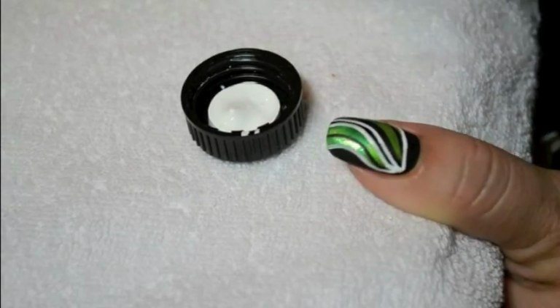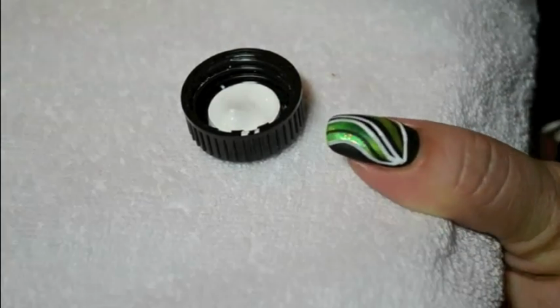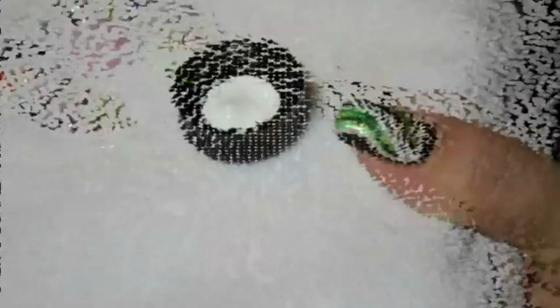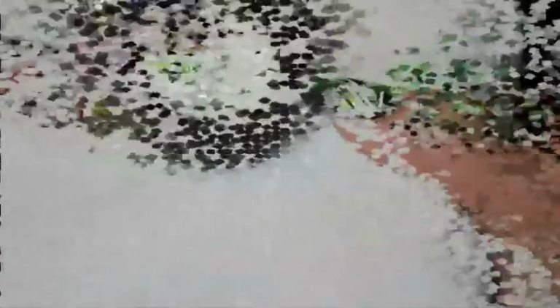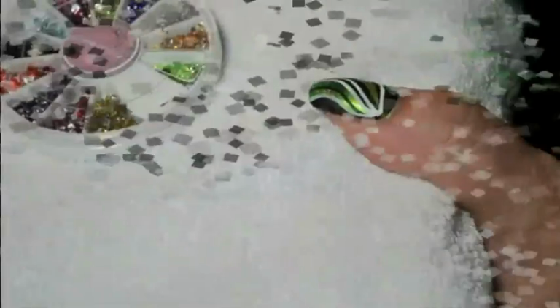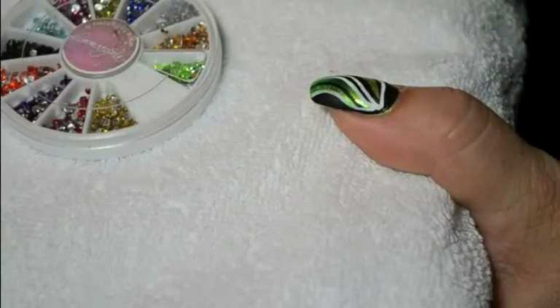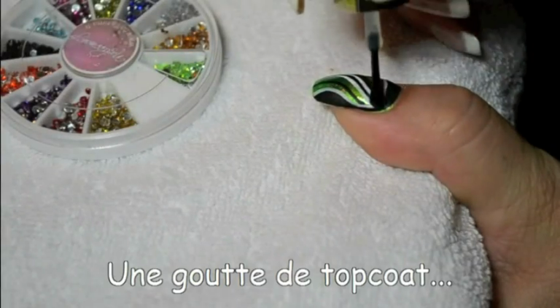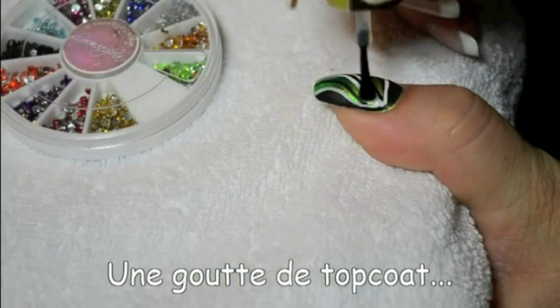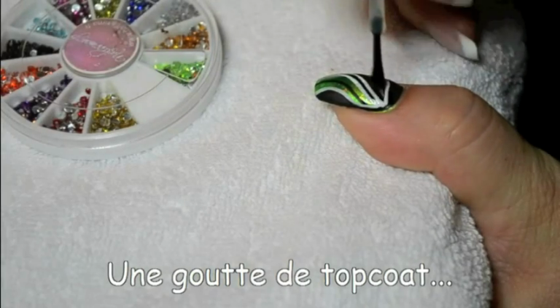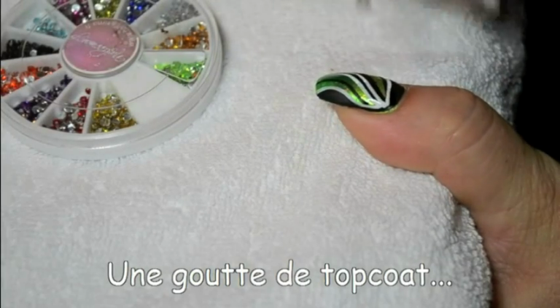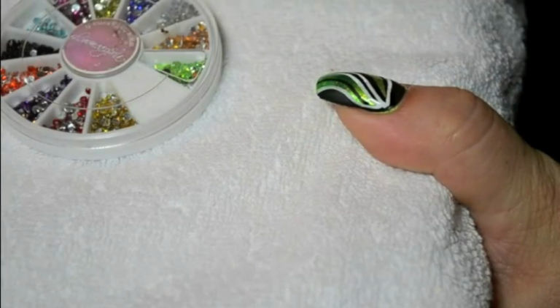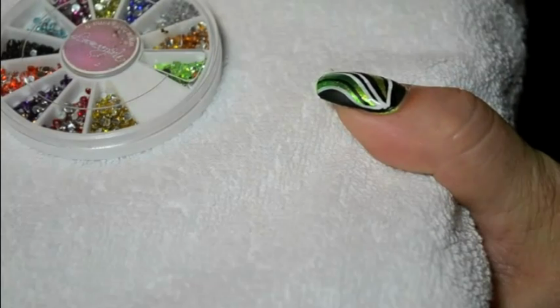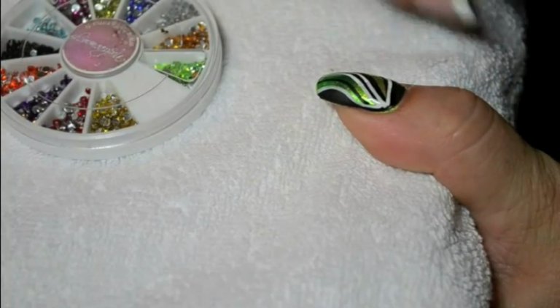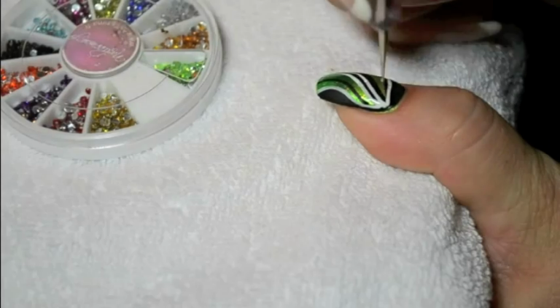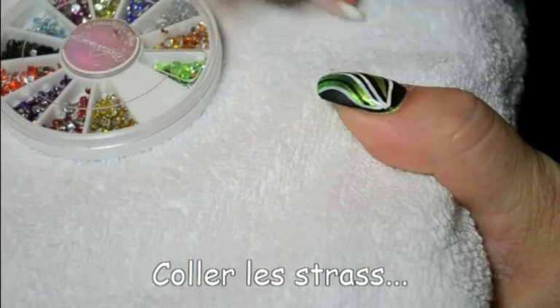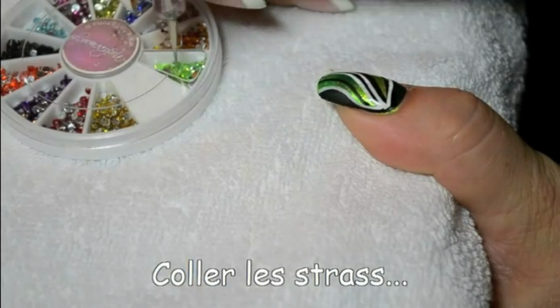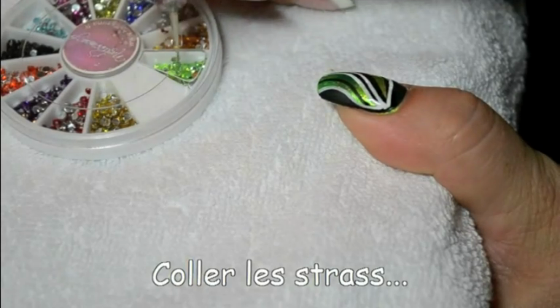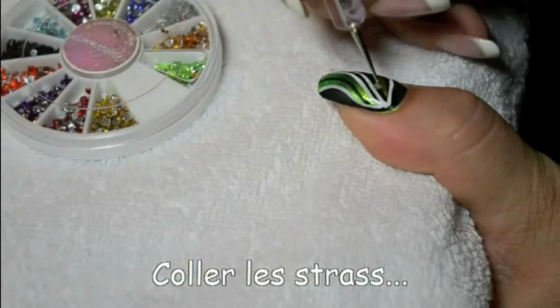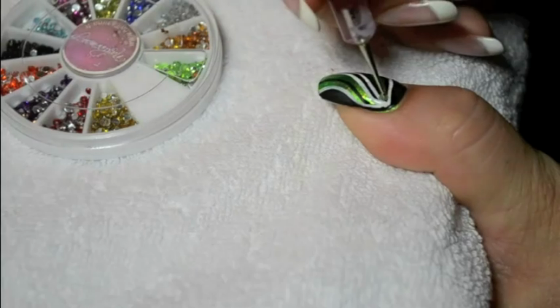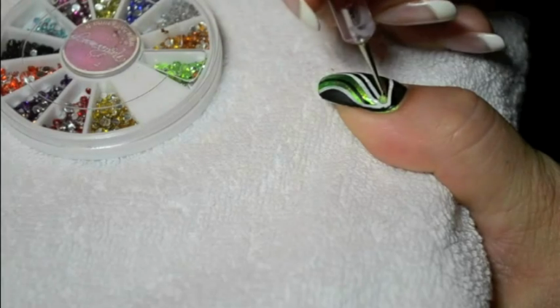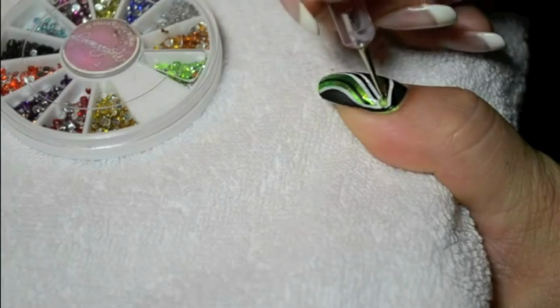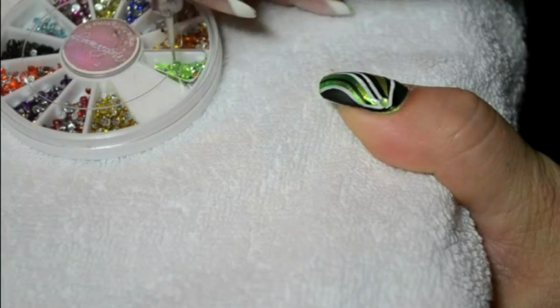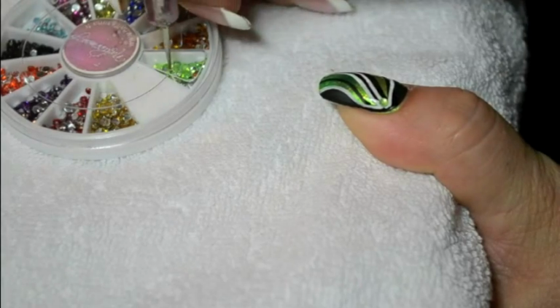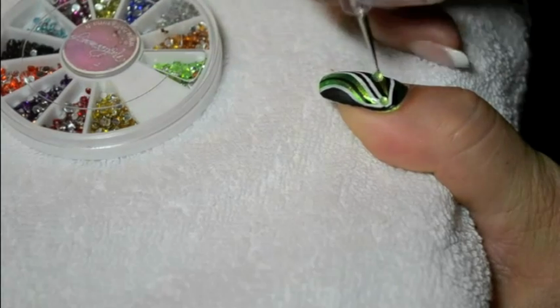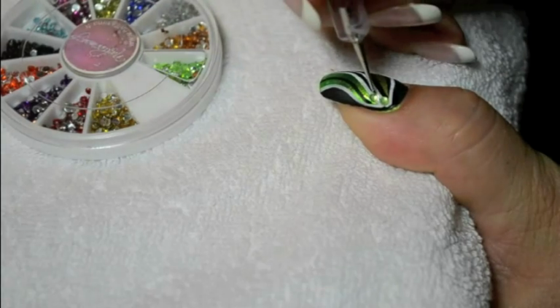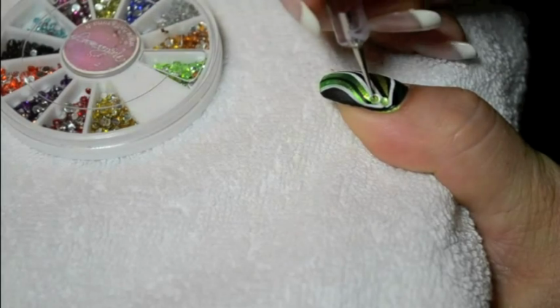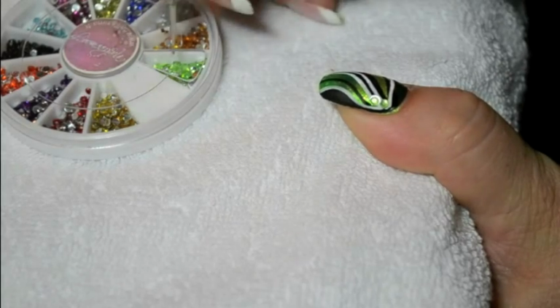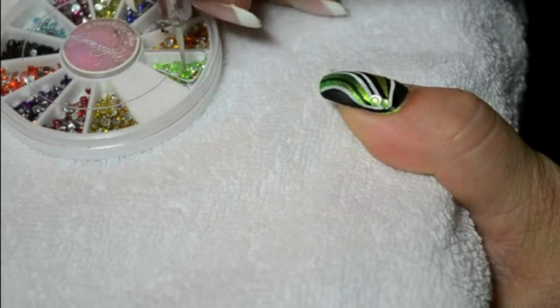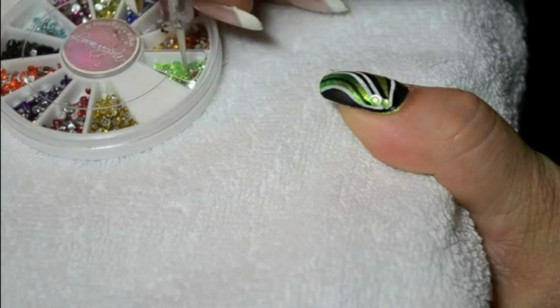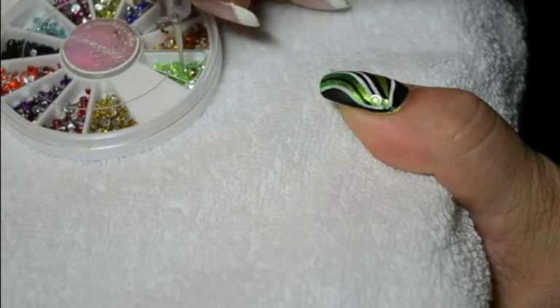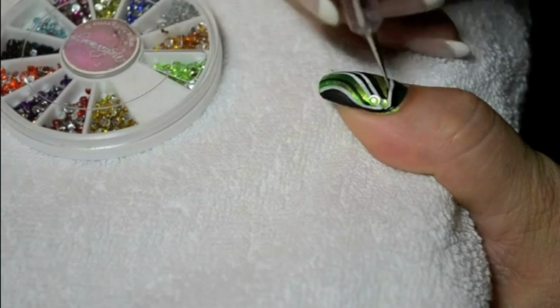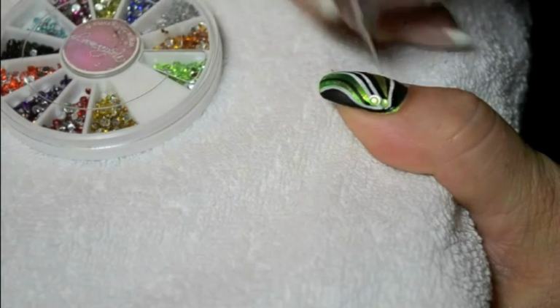Then you will just have to put a drop of top coat in the corner of the nail and glue the rhinestones, and finish with a coat of final top coat. And you're done!